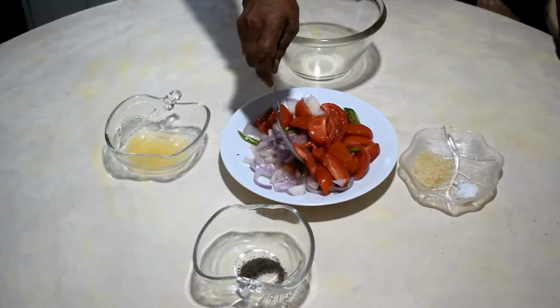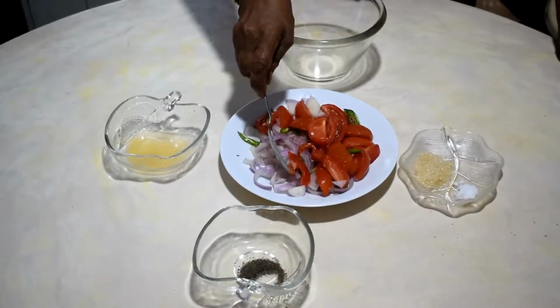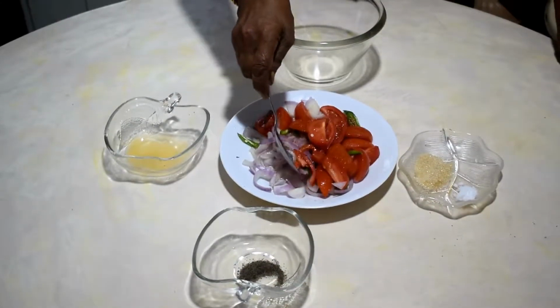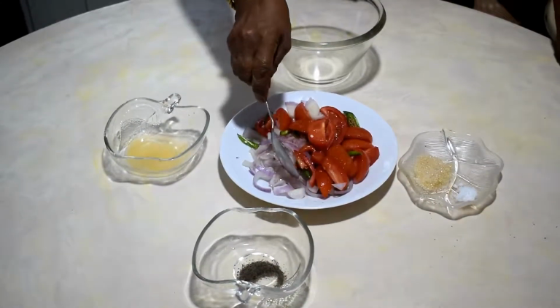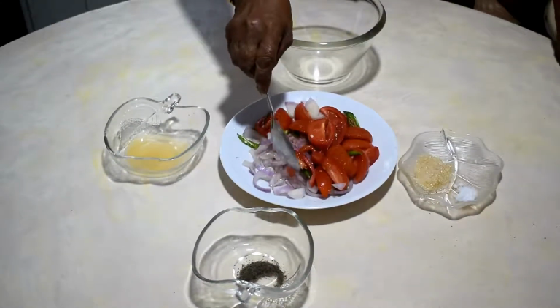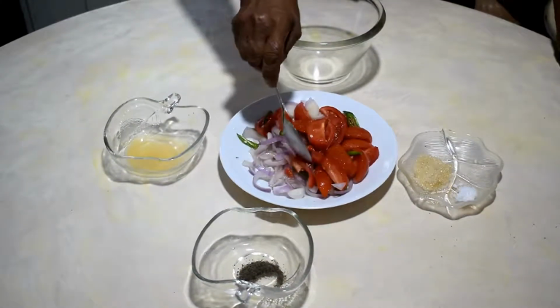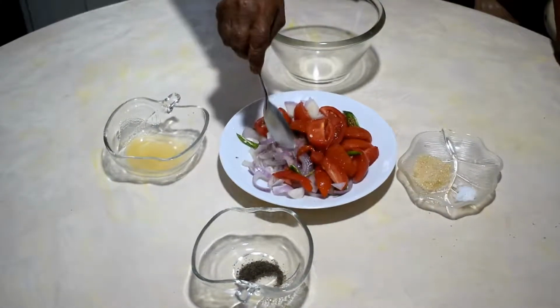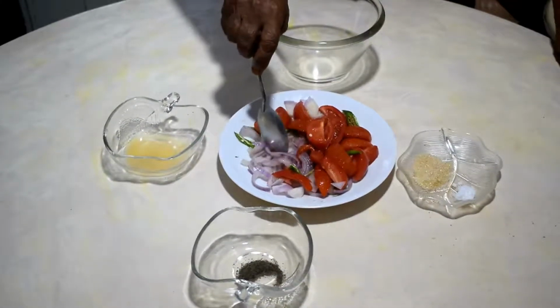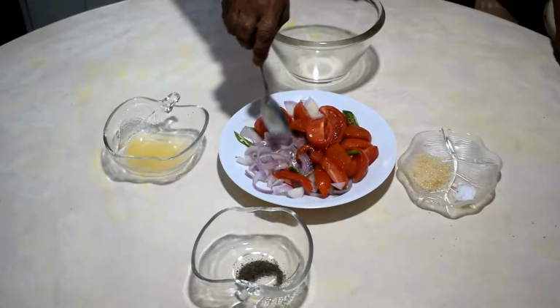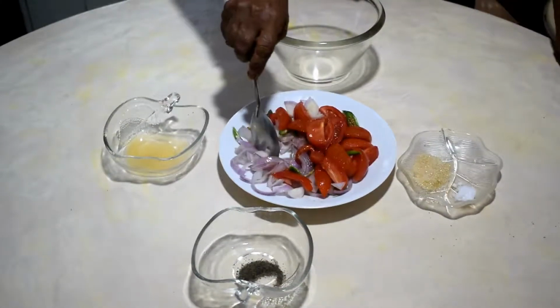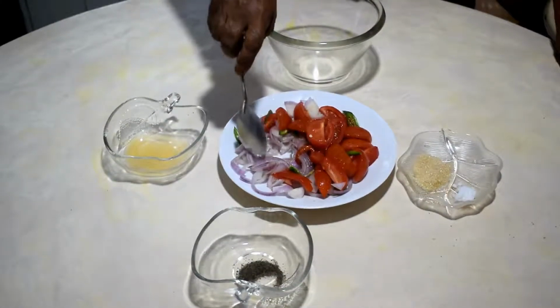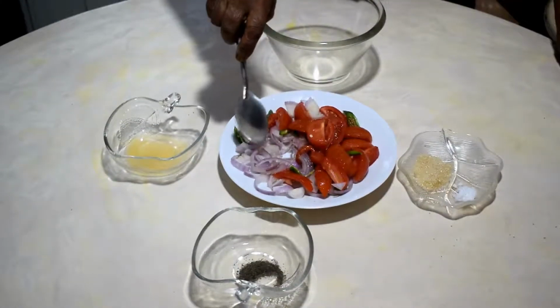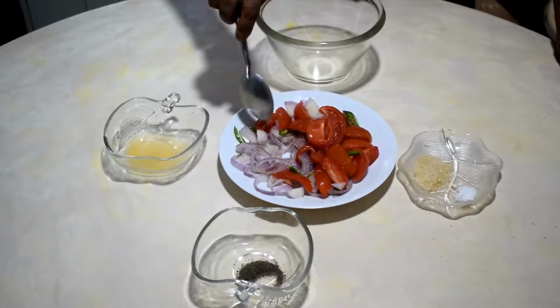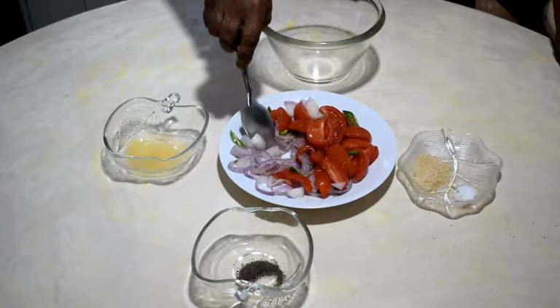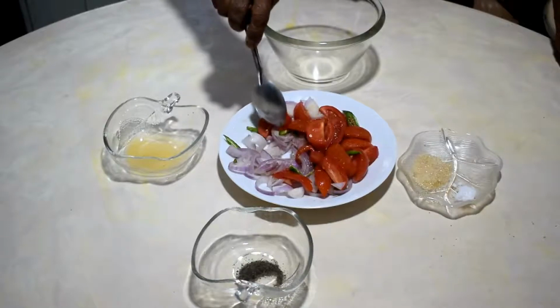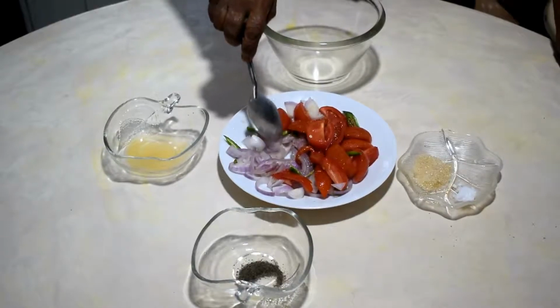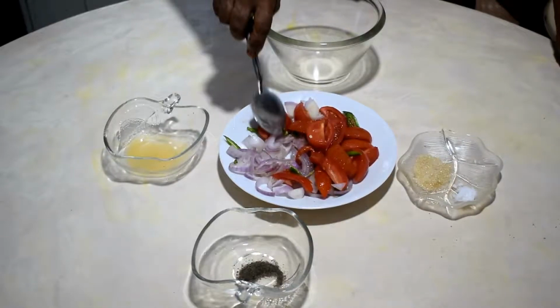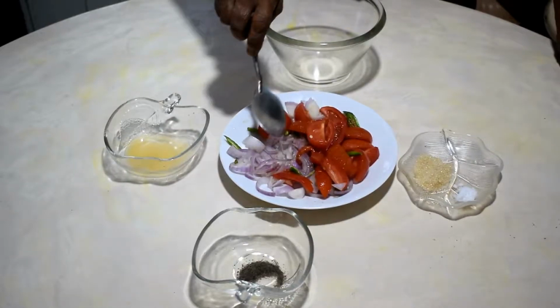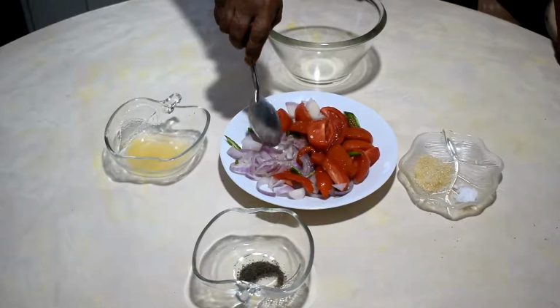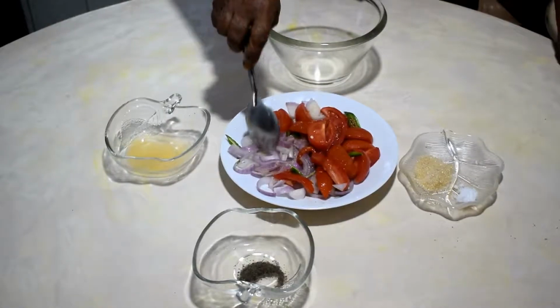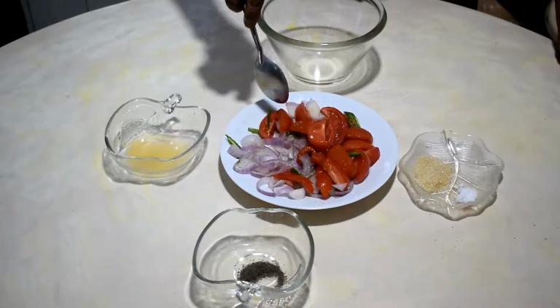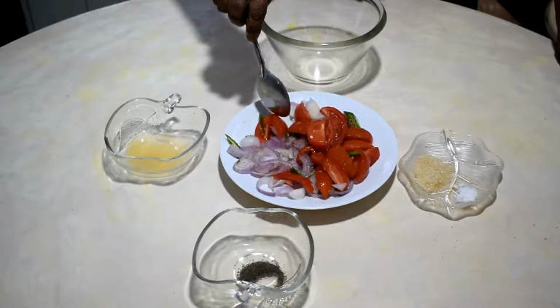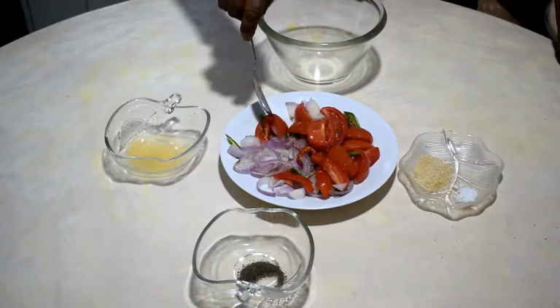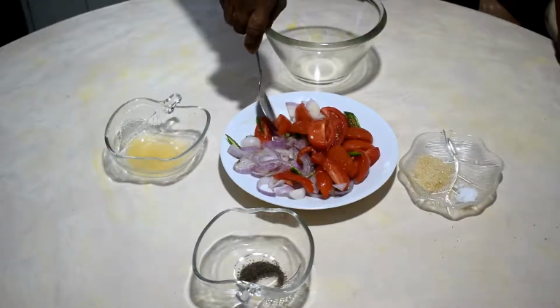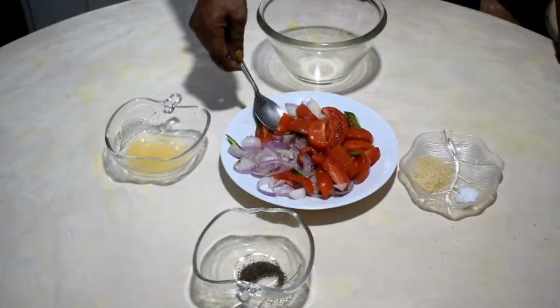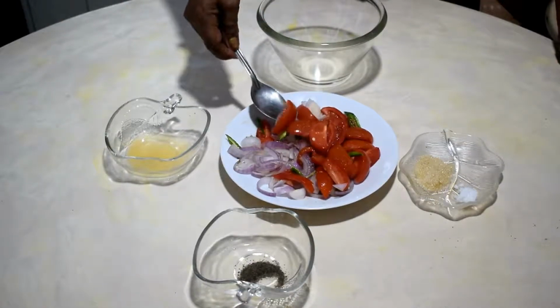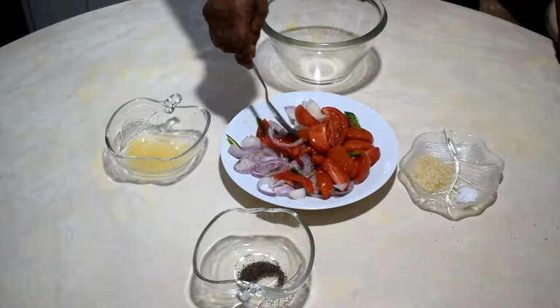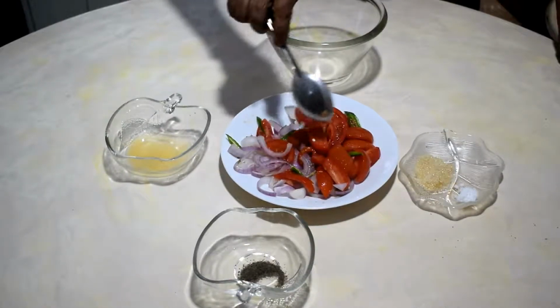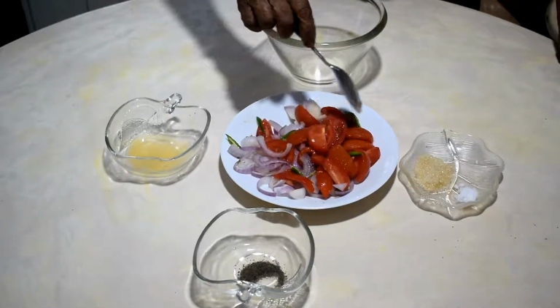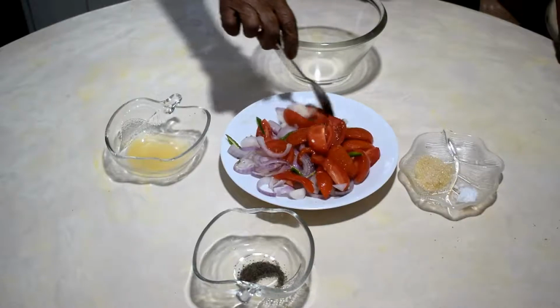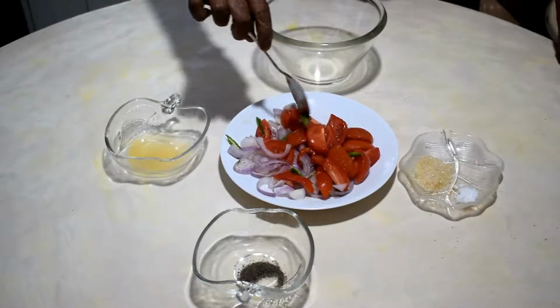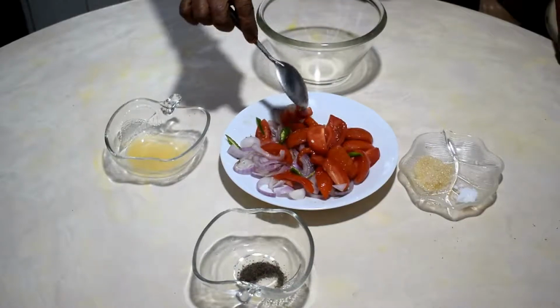Now this is the tomato salad. I have cut the onion slices, then tomato bitters and green chili.